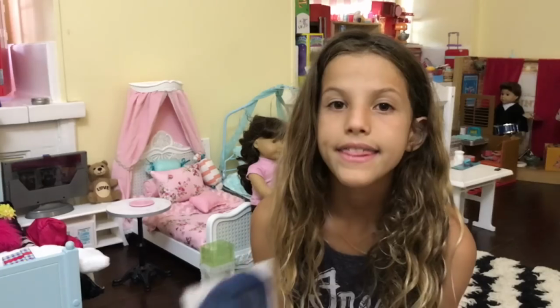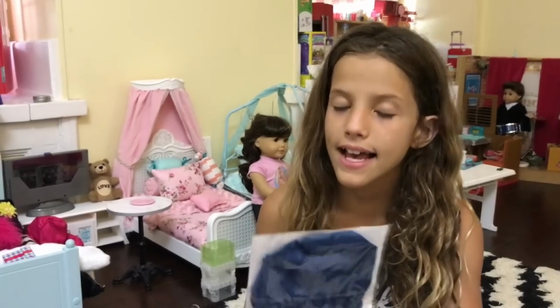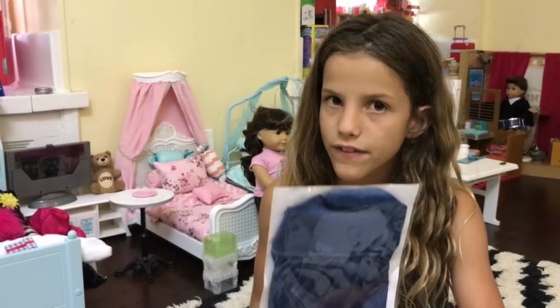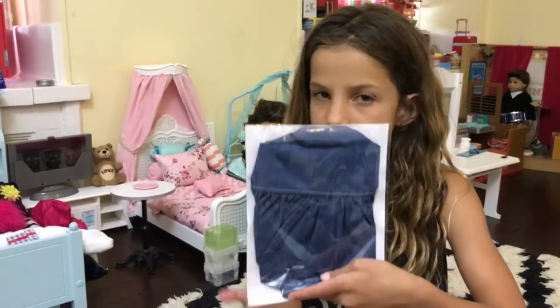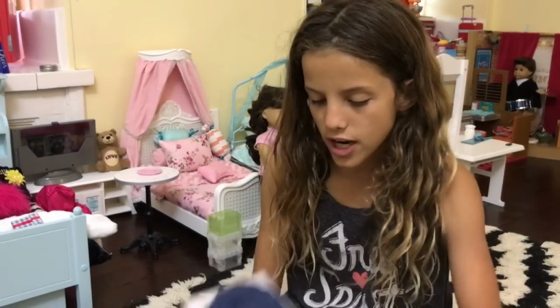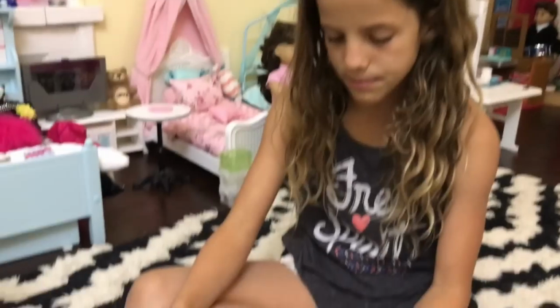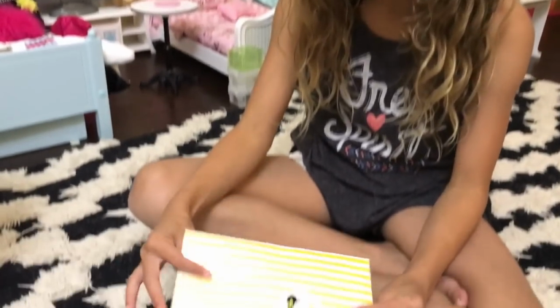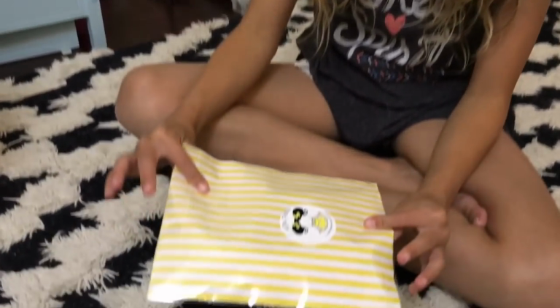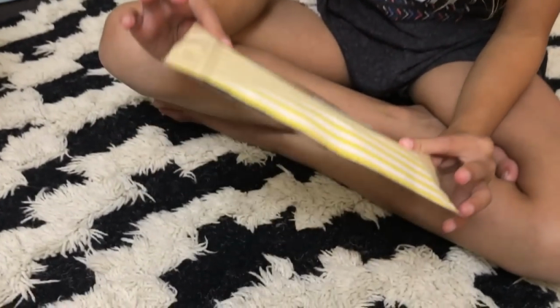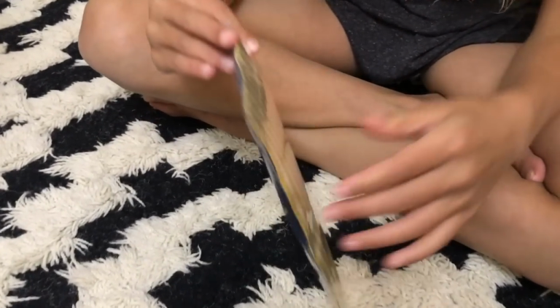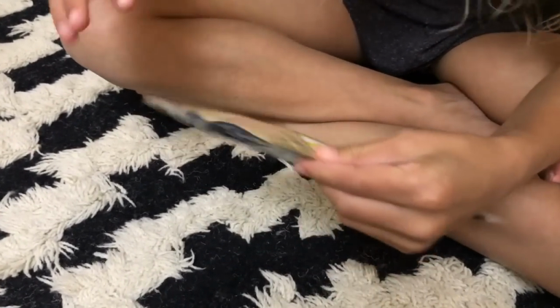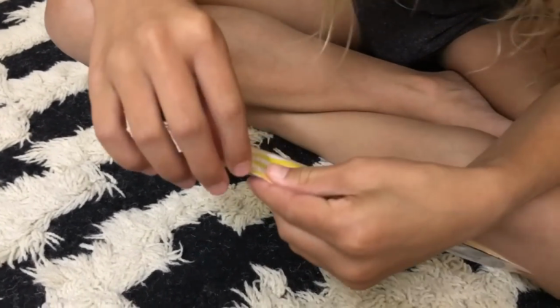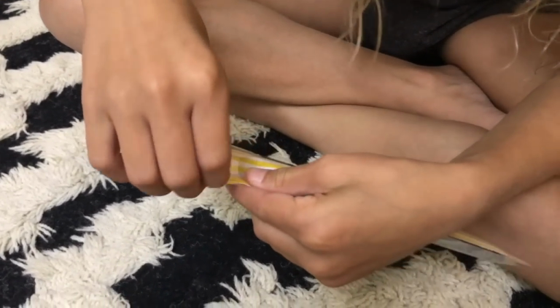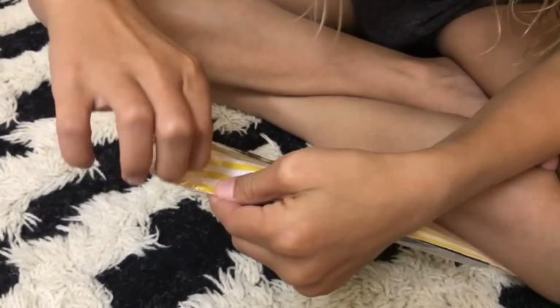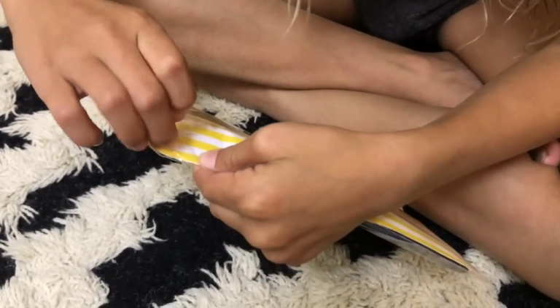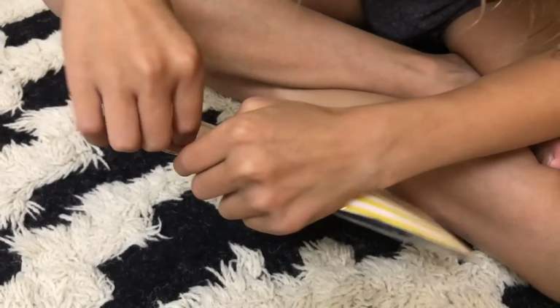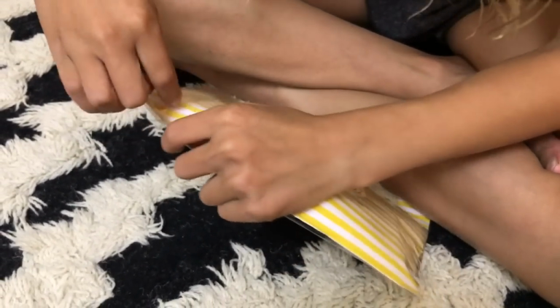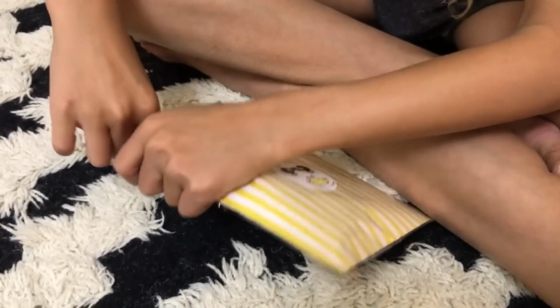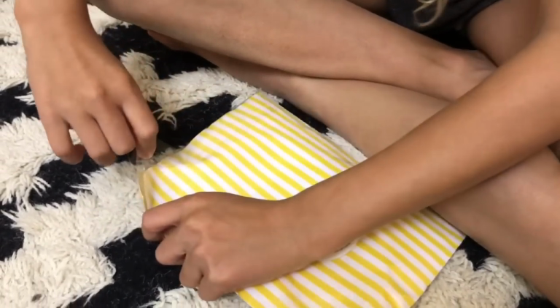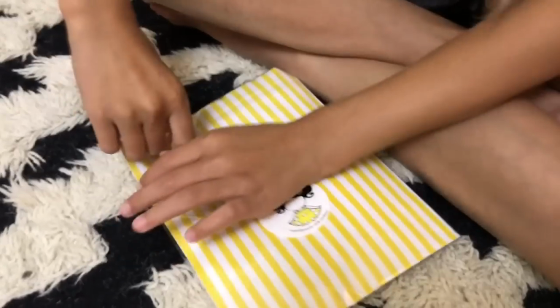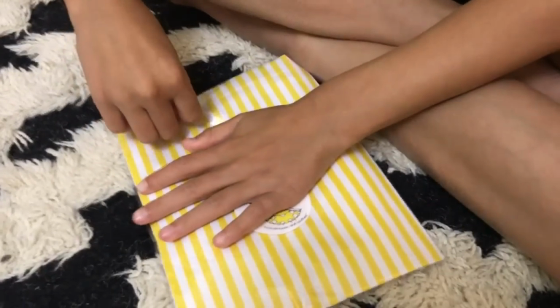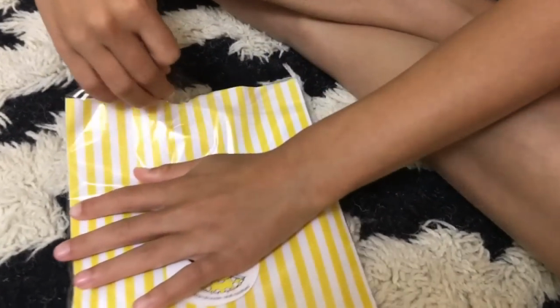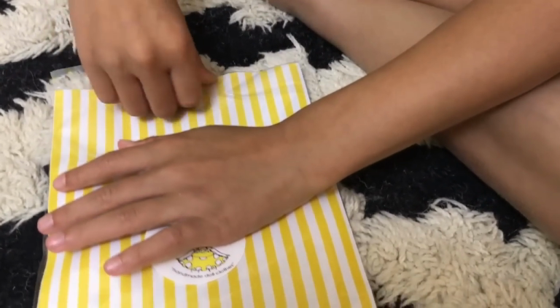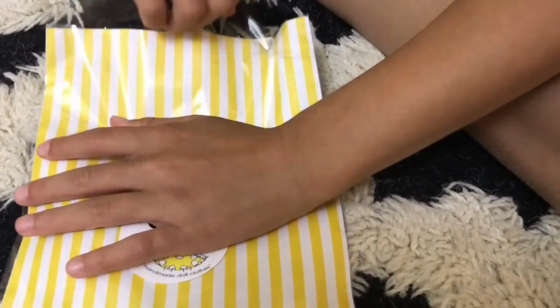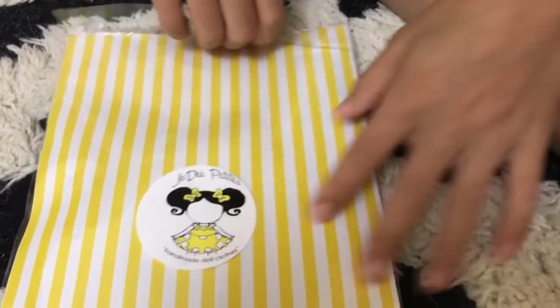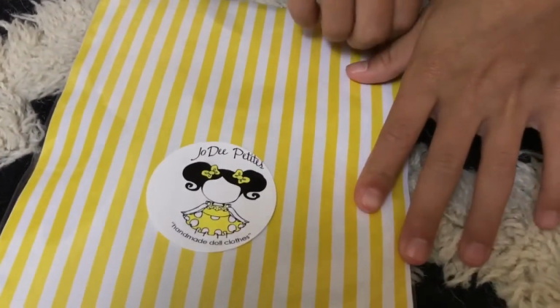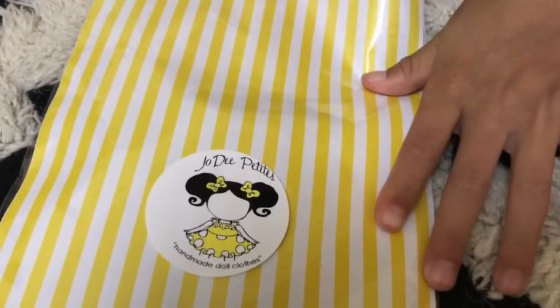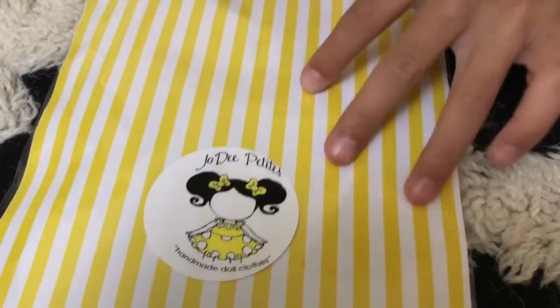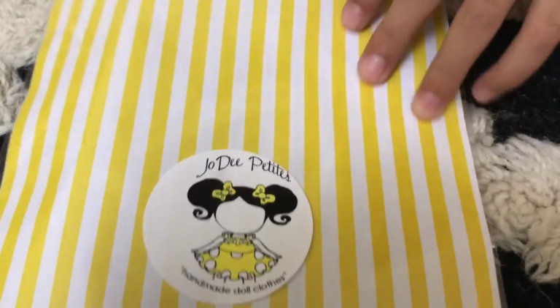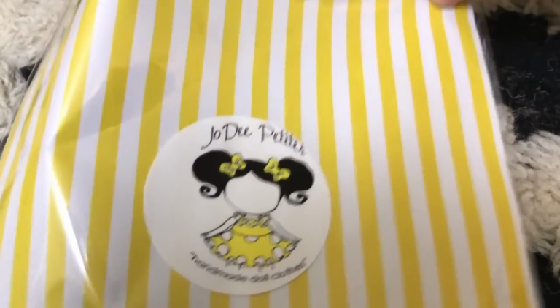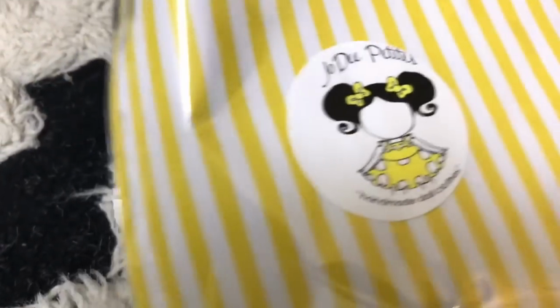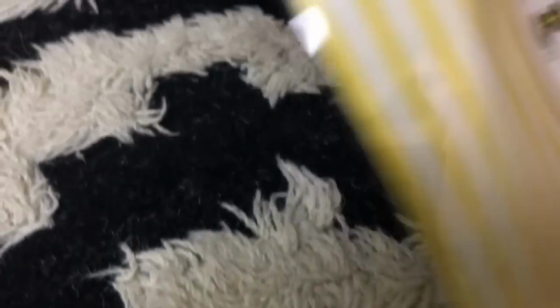The last outfit is a denim dress. These packages are so easy to open too — usually it takes a long time but these are so easy.